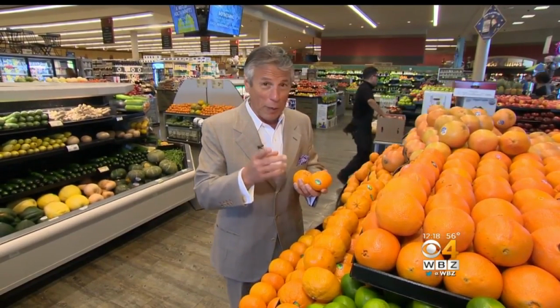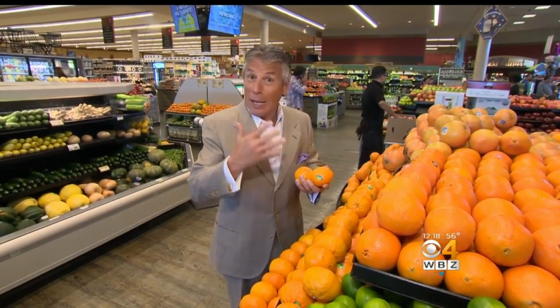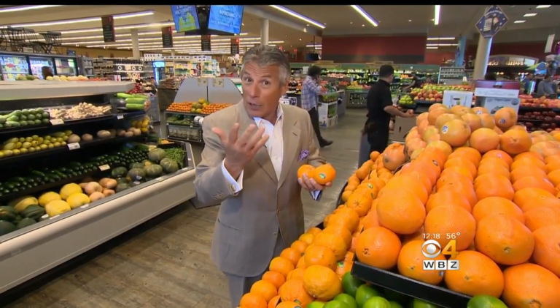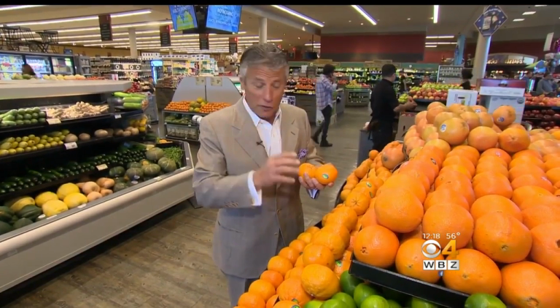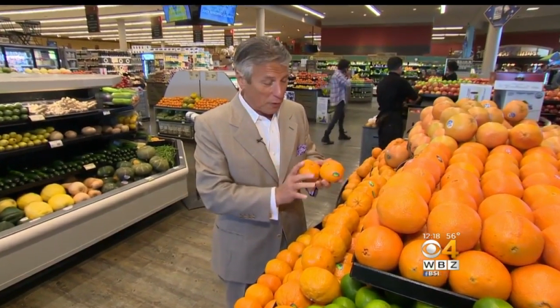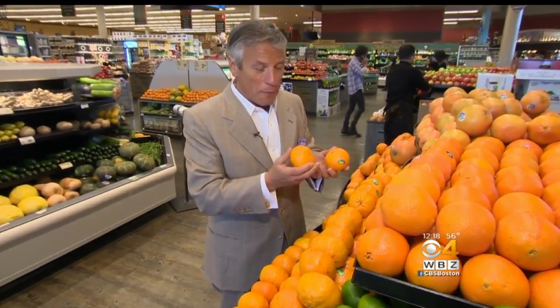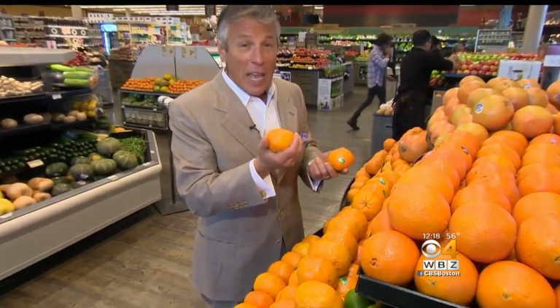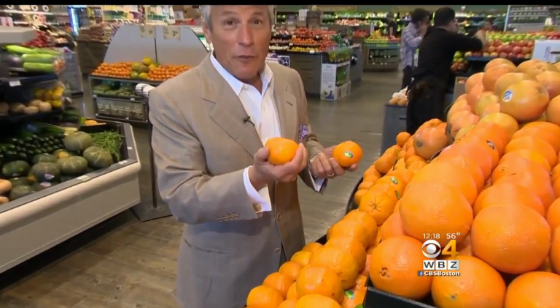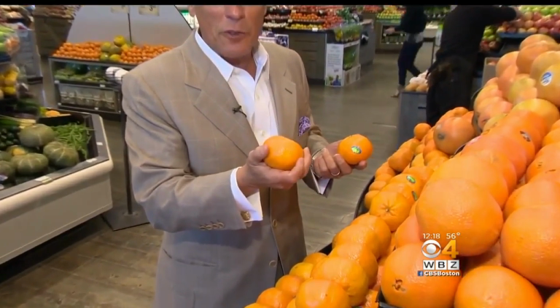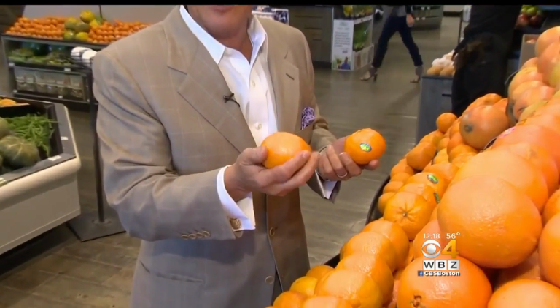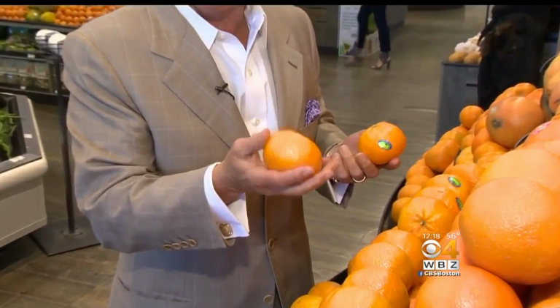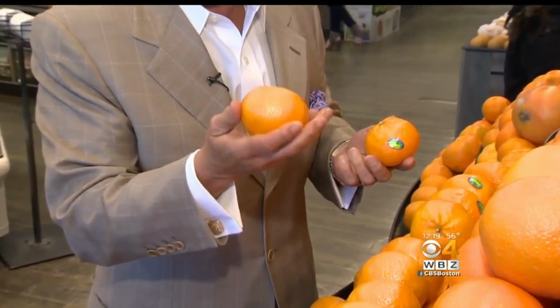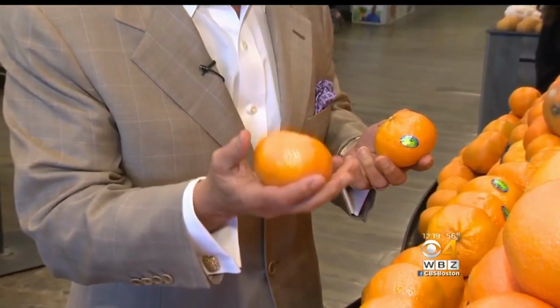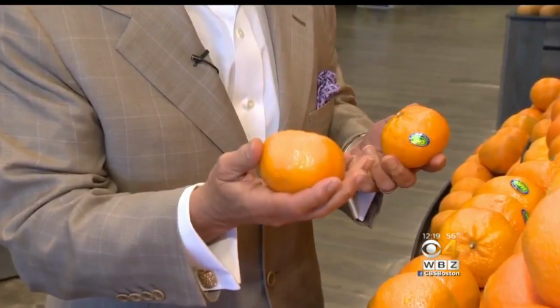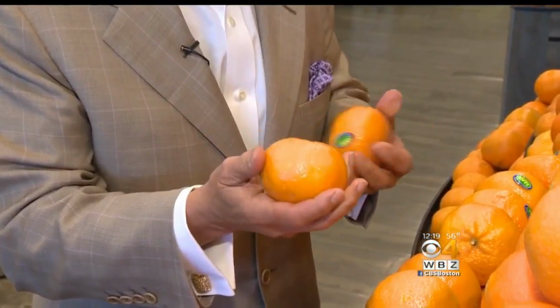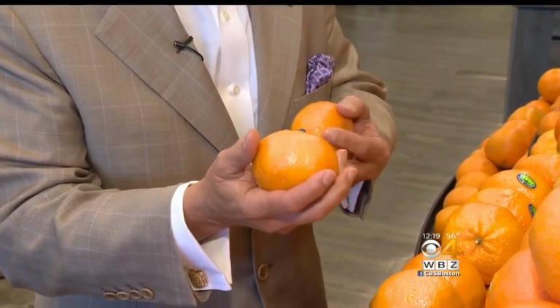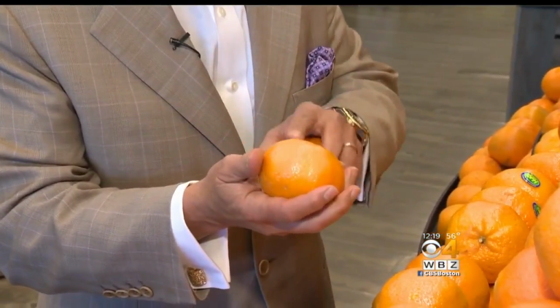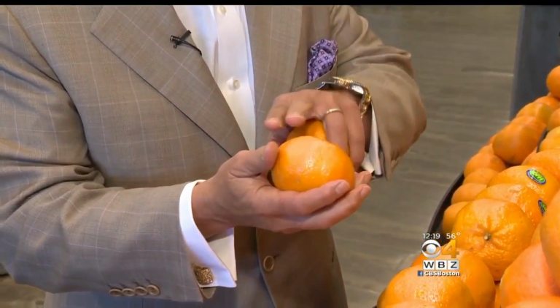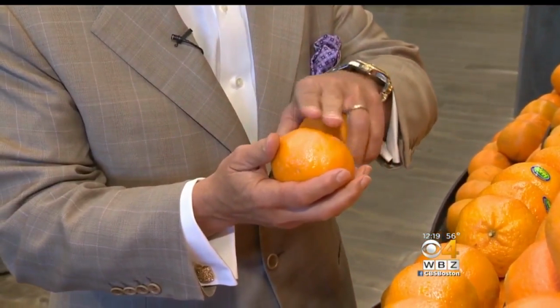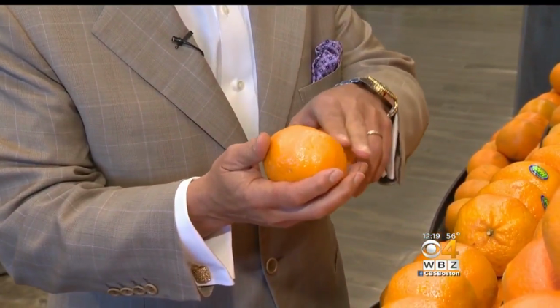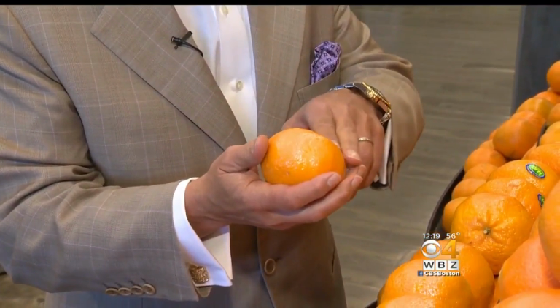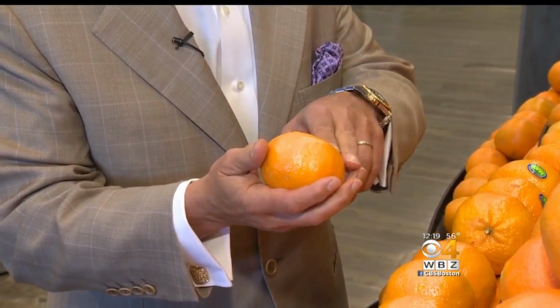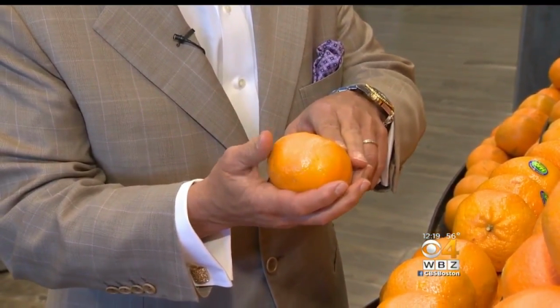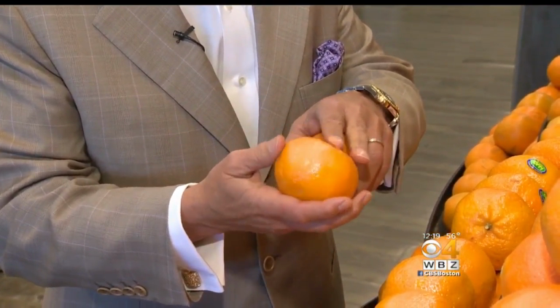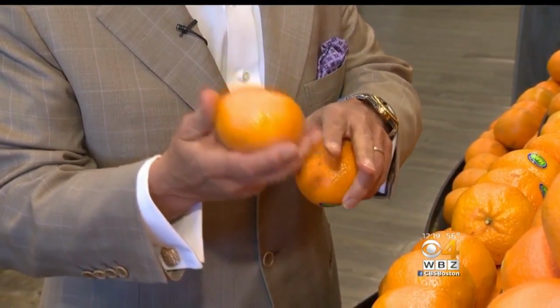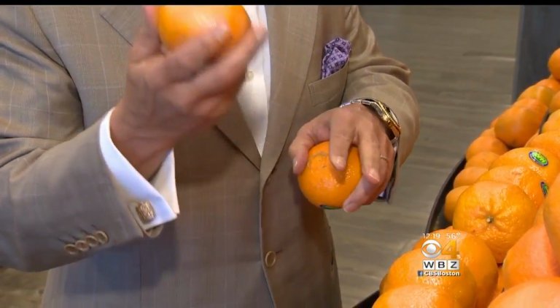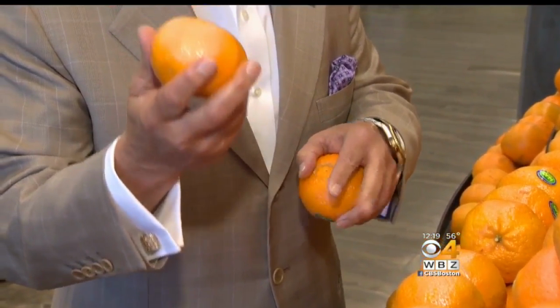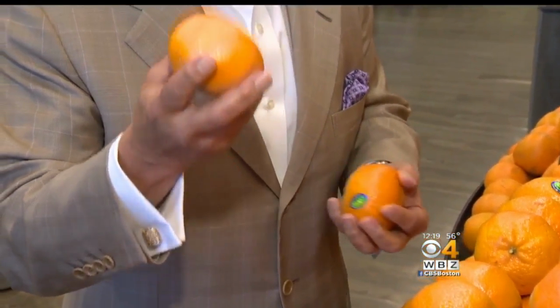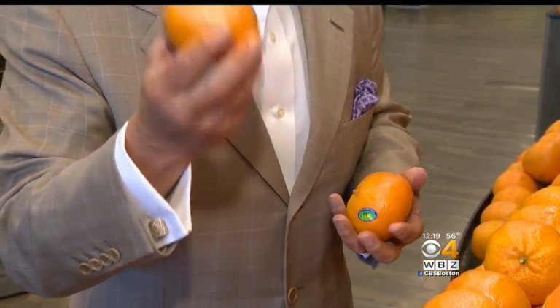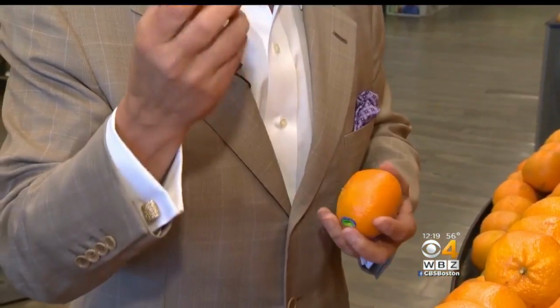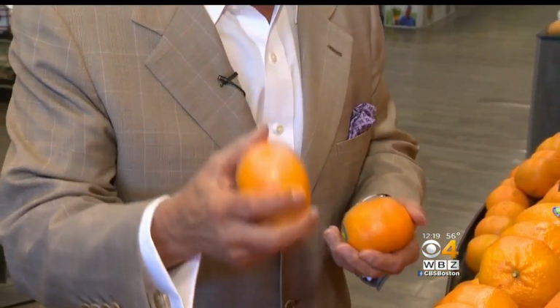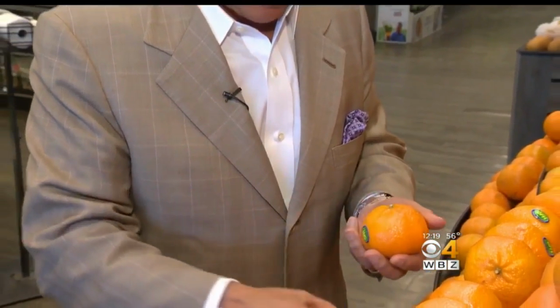When you buy them, like all citrus, heavy for their size — that means you're packed with juice and not pulp. Make sure they're nice and shiny all the way around. And when you bring them home, keep them on the counter or in the refrigerator.